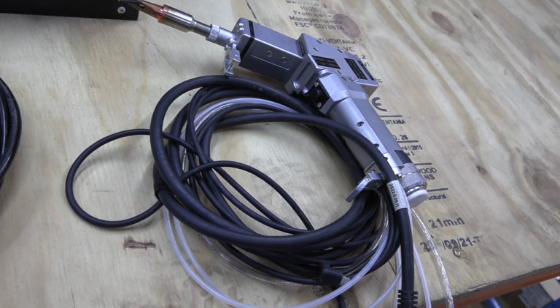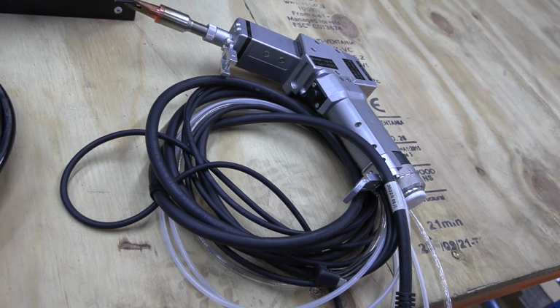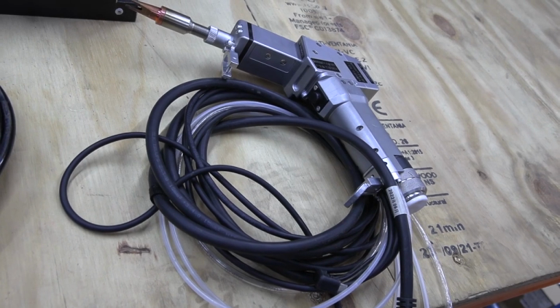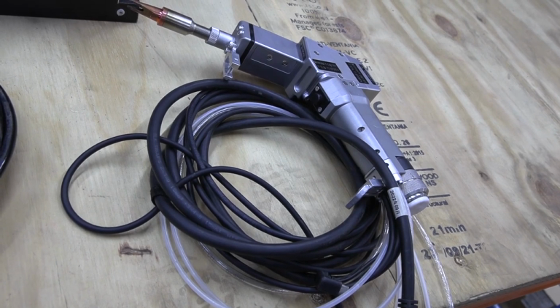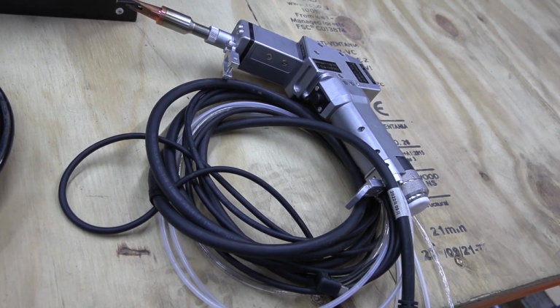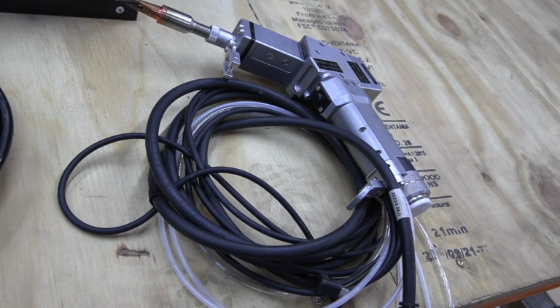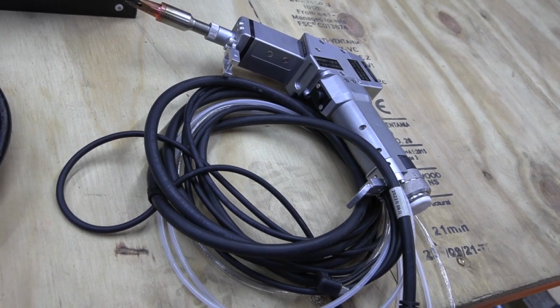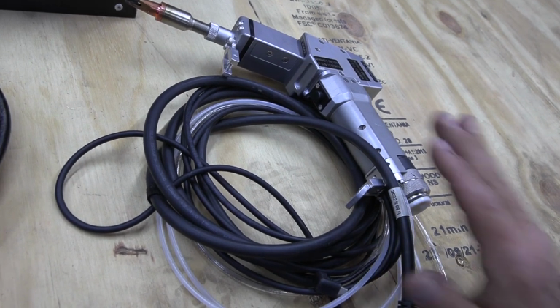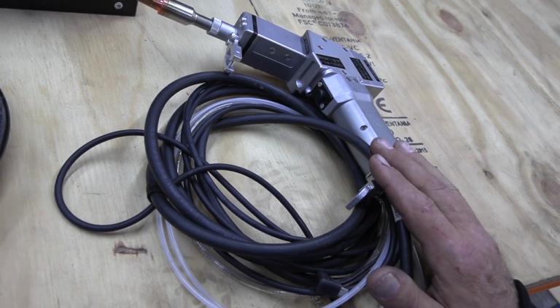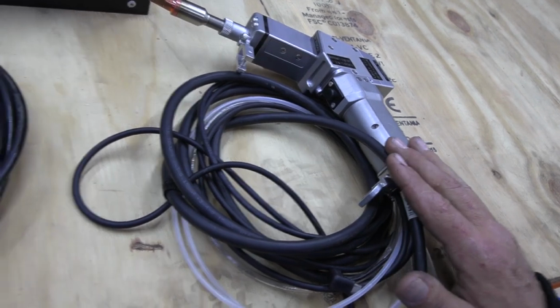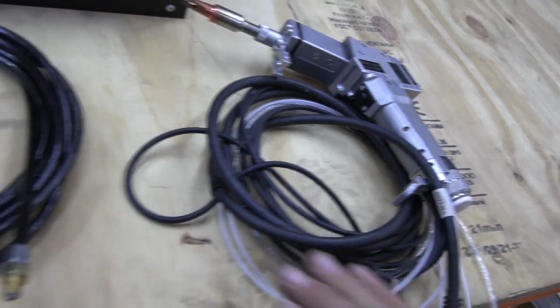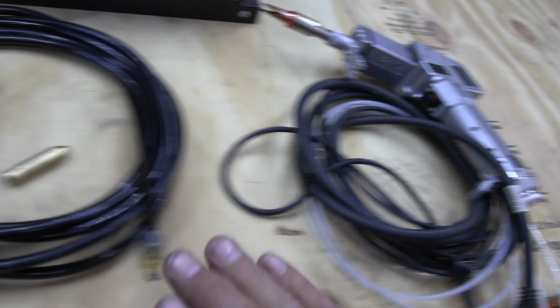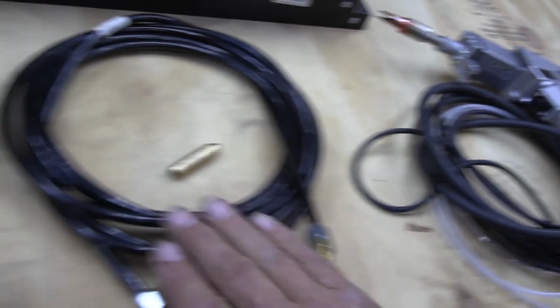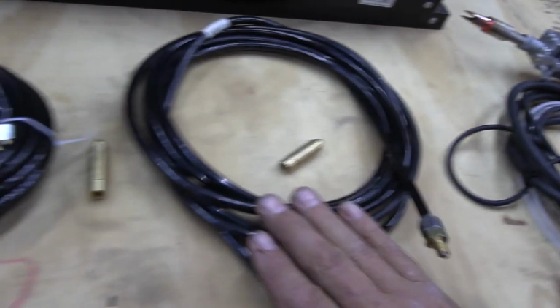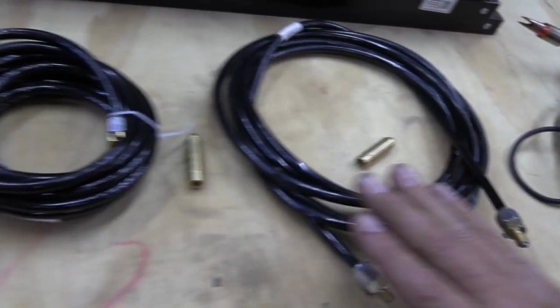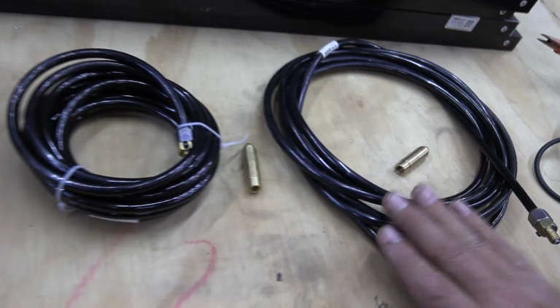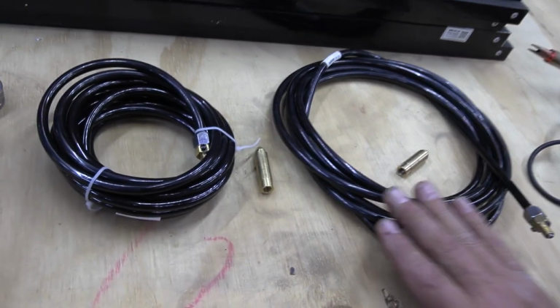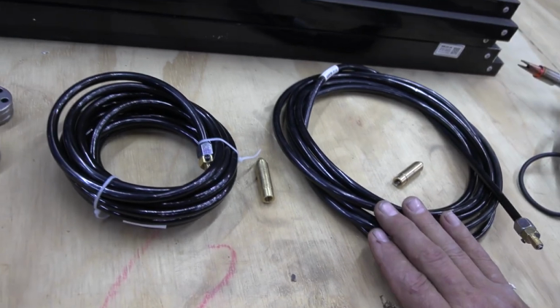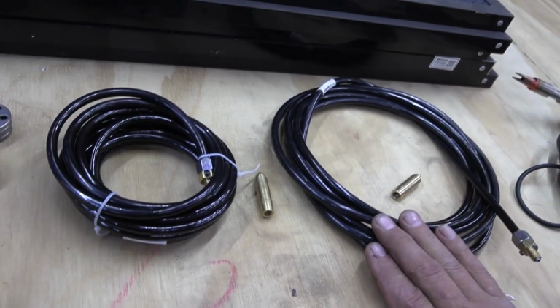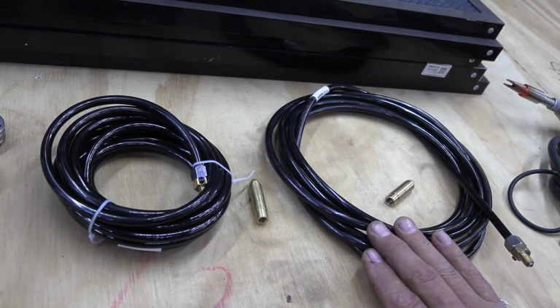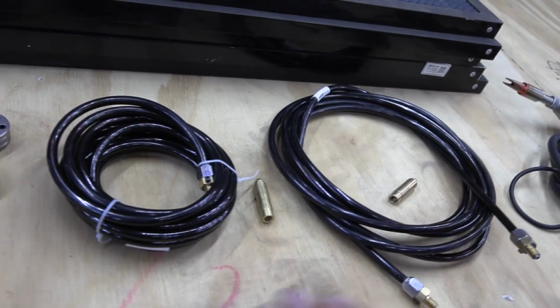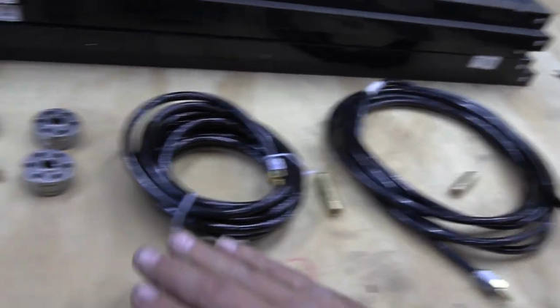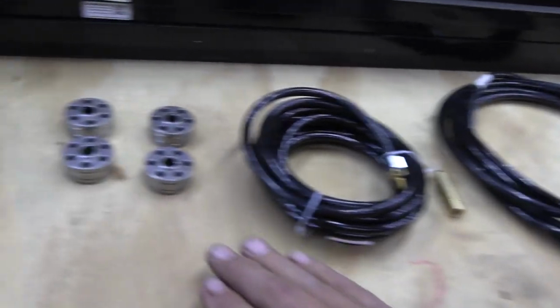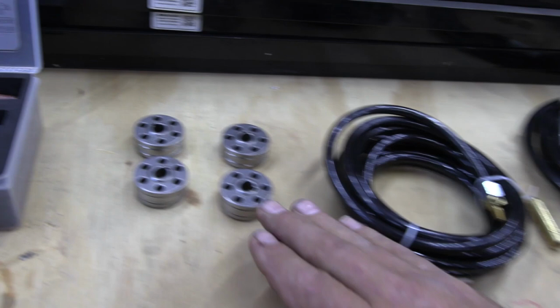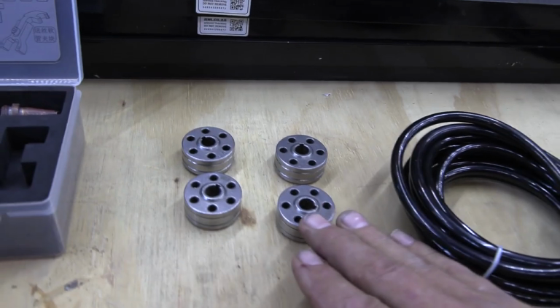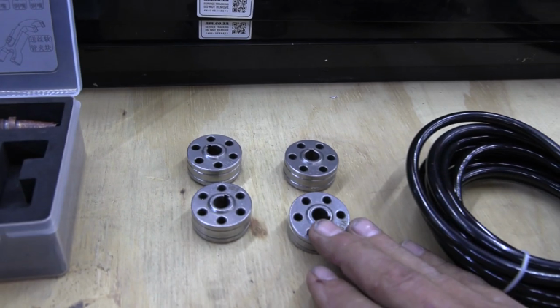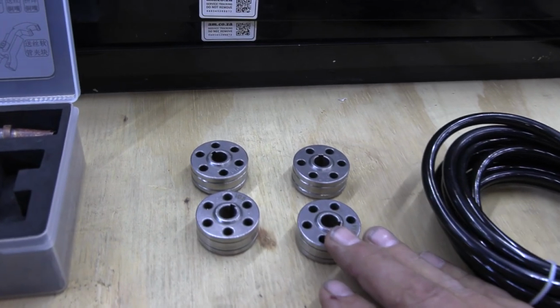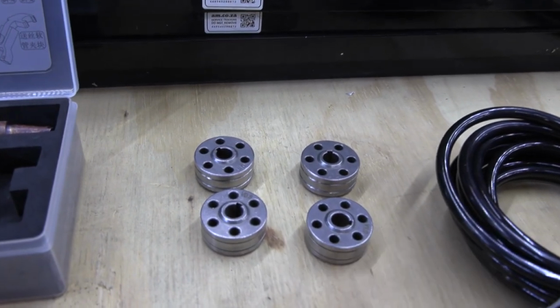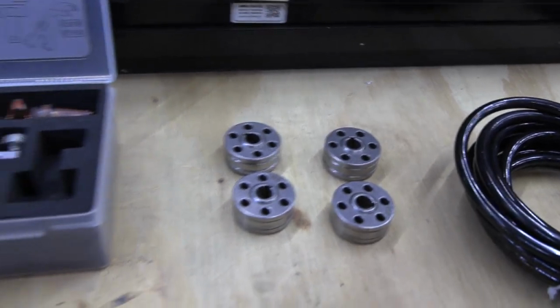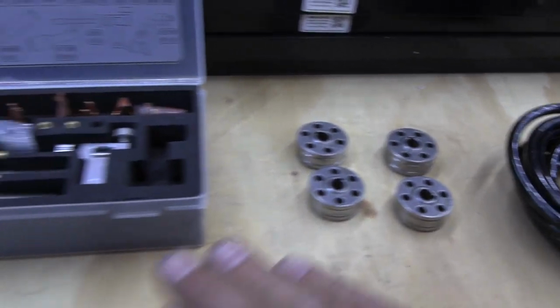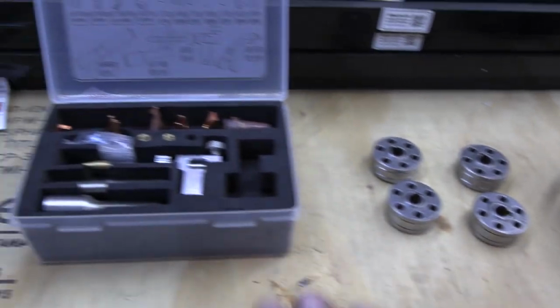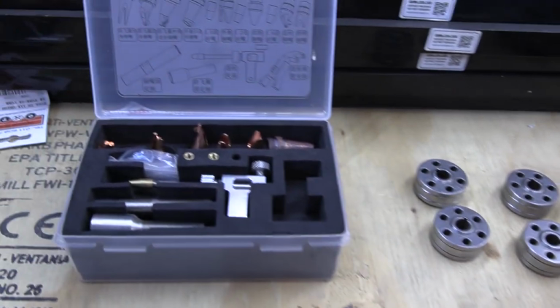When it comes to welding, you've got your welding handset, two sets of wire feeding tubes, wire feeding wheels and welding nozzles.